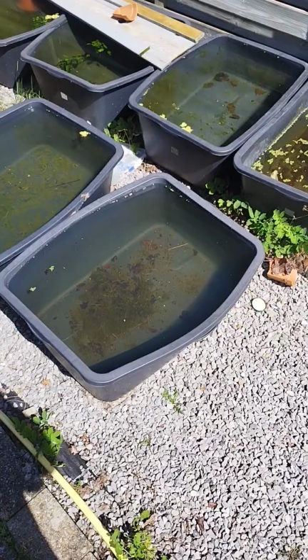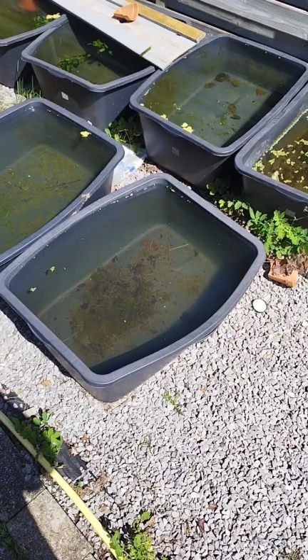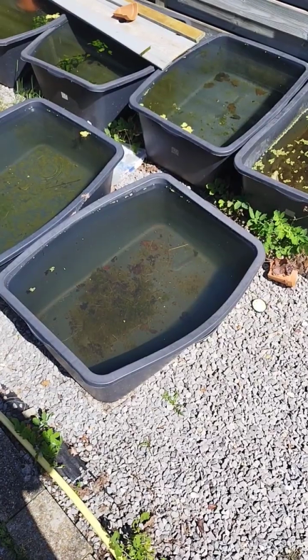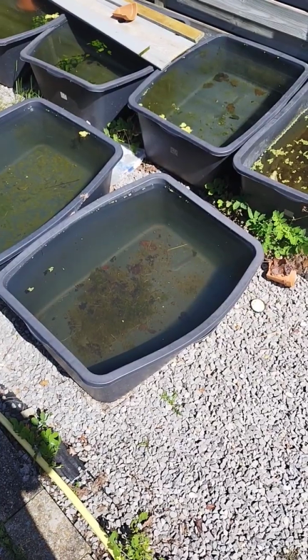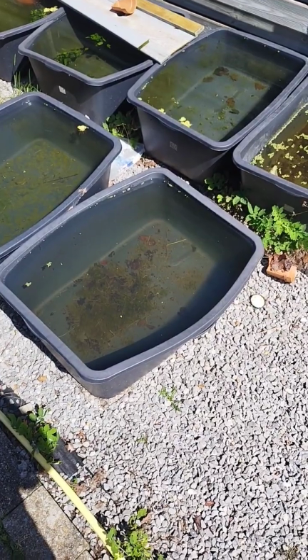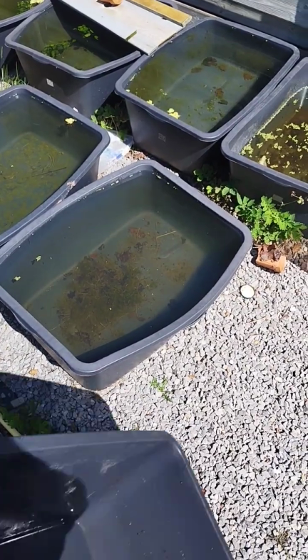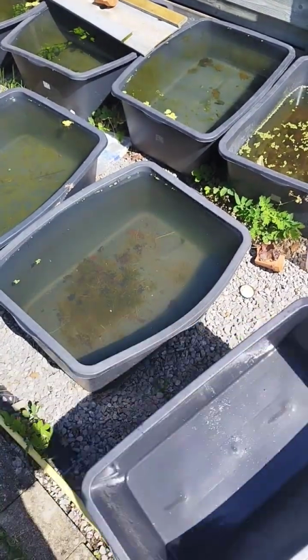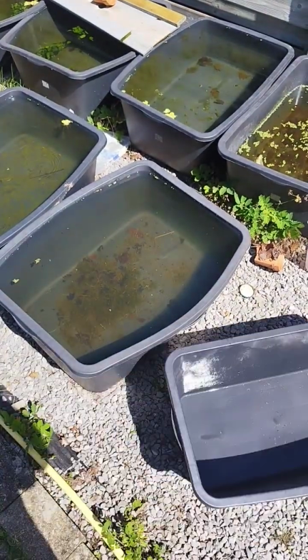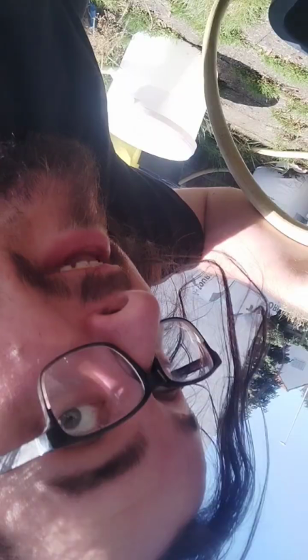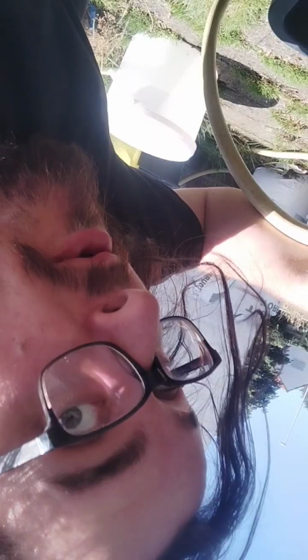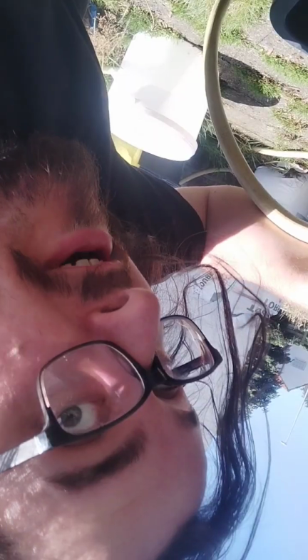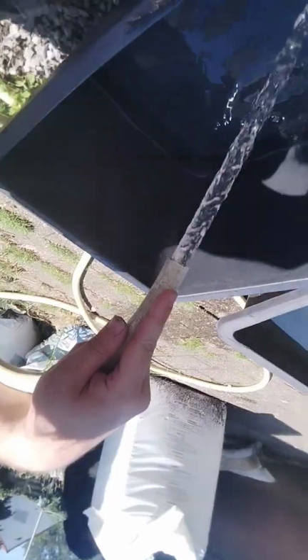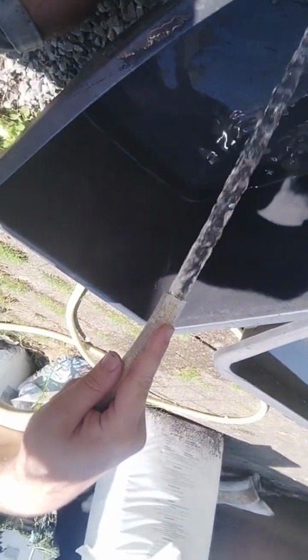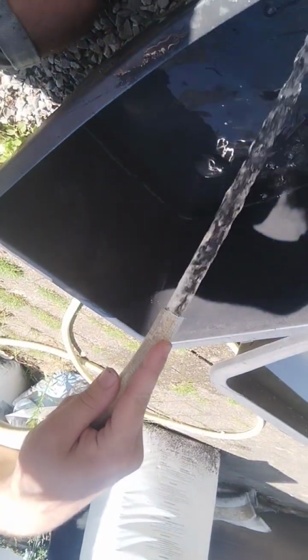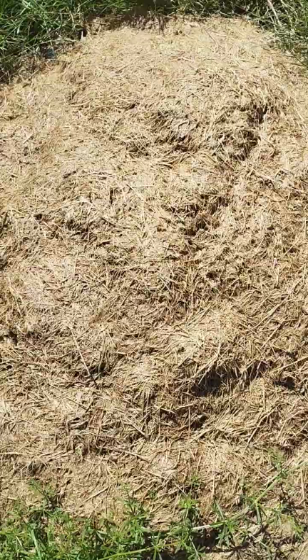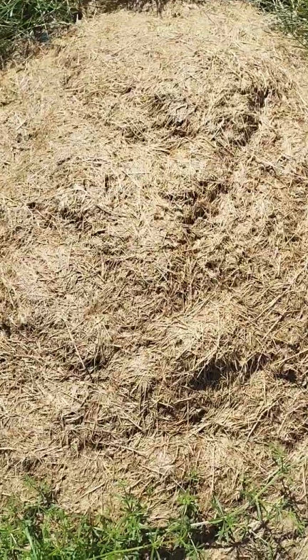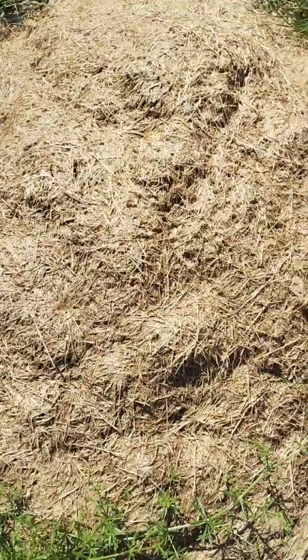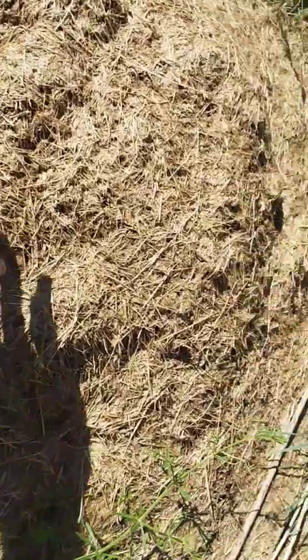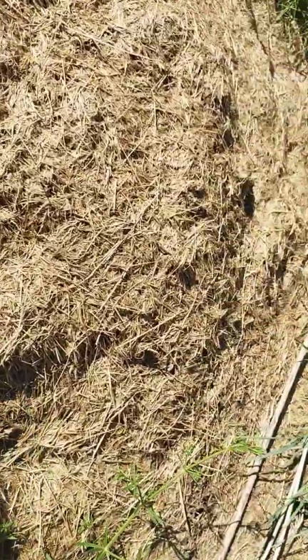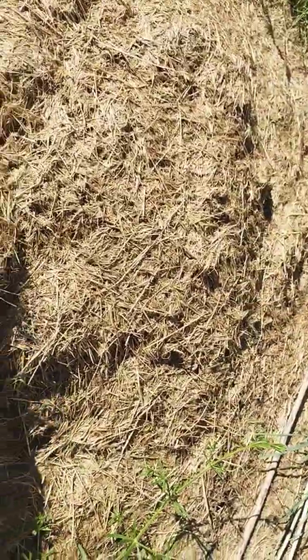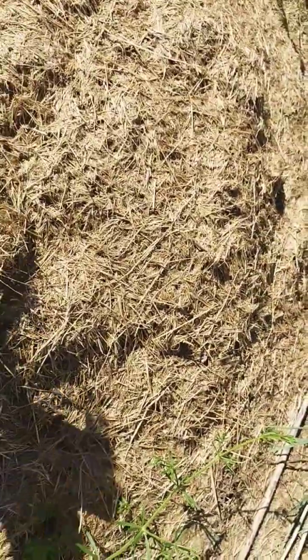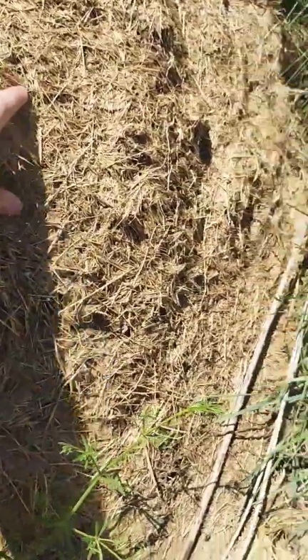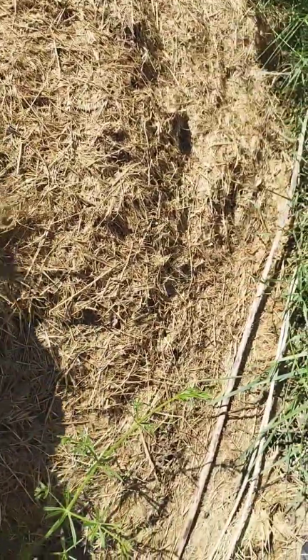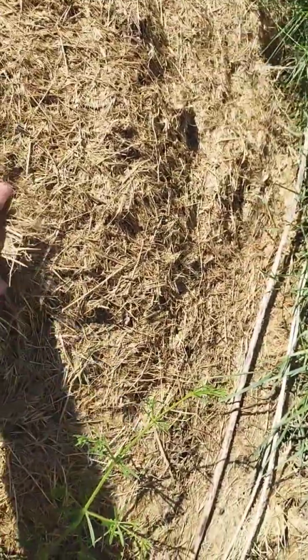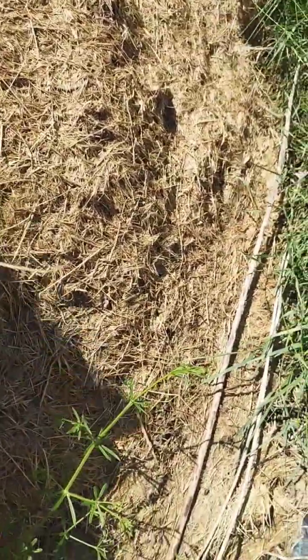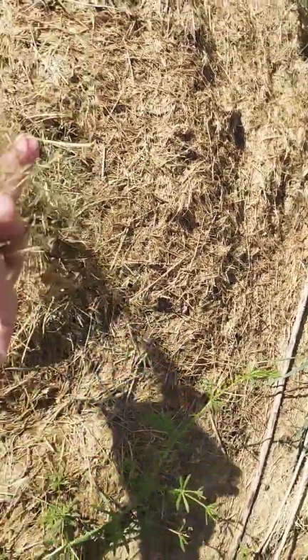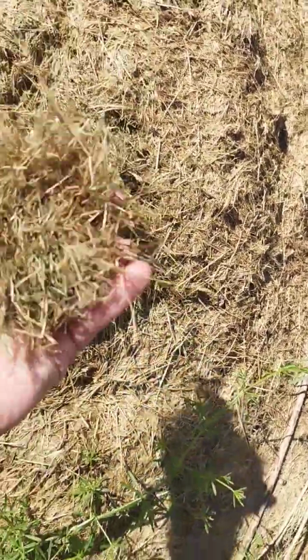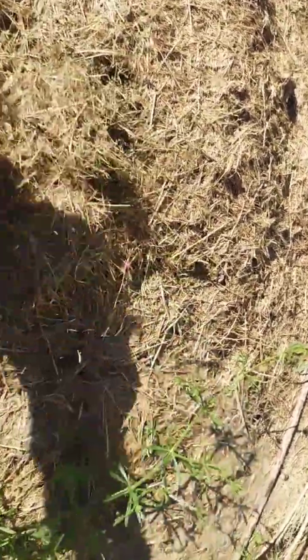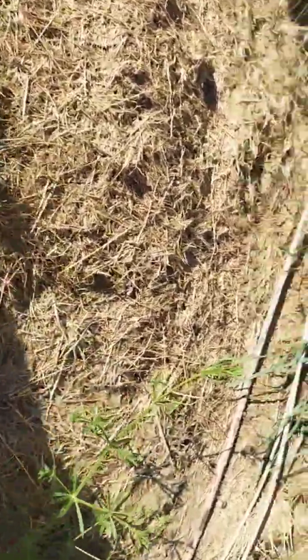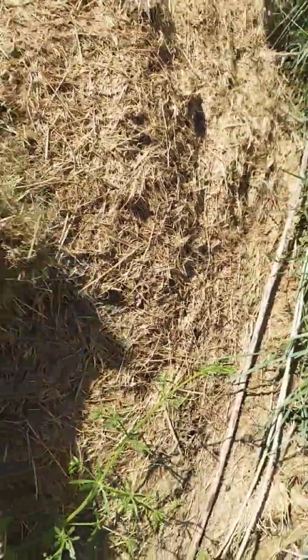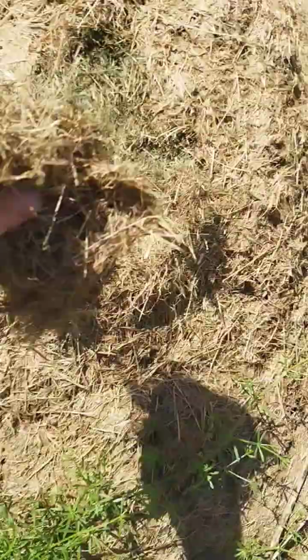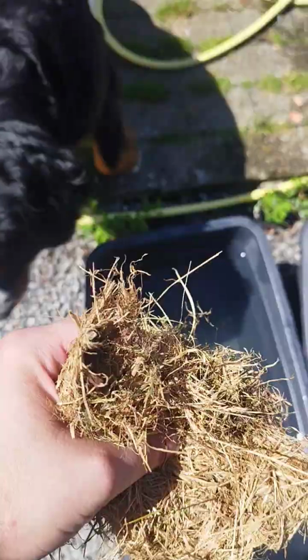Get yourself a tub, the bigger the better. Fill it up with water. Give yourself some dry plant matter like cuttings from the grass or leaves.